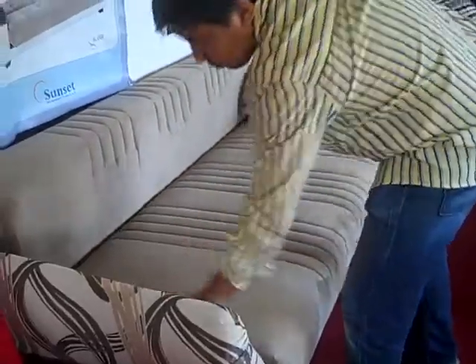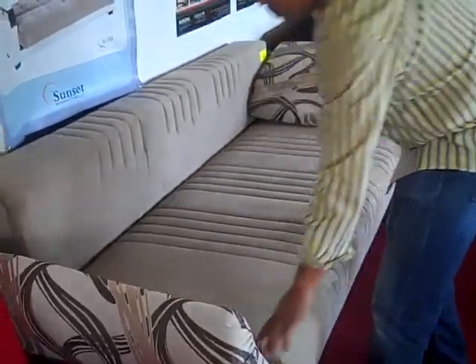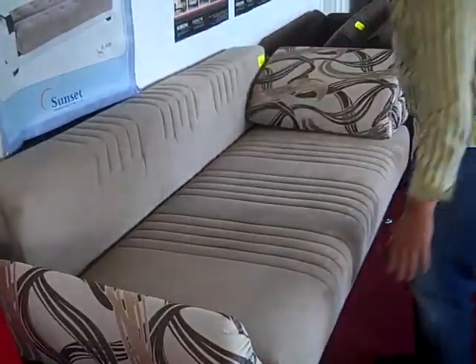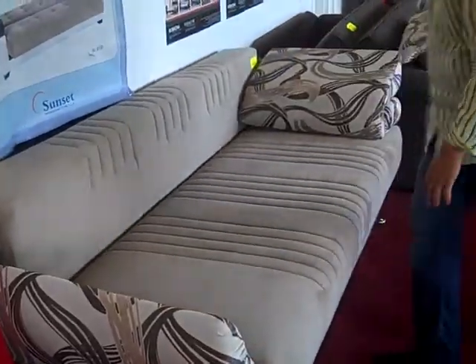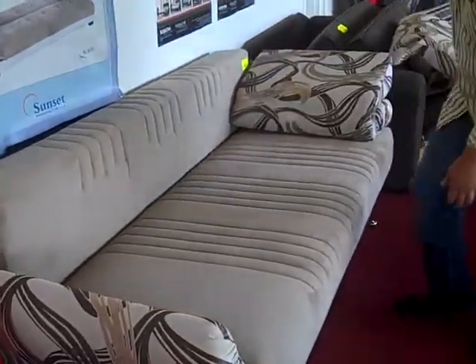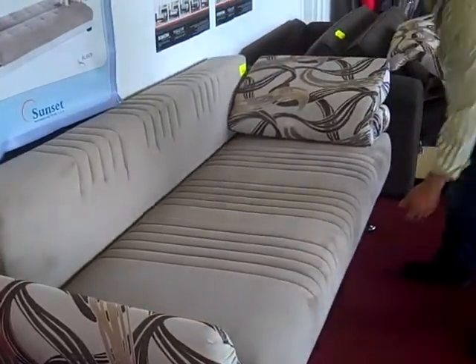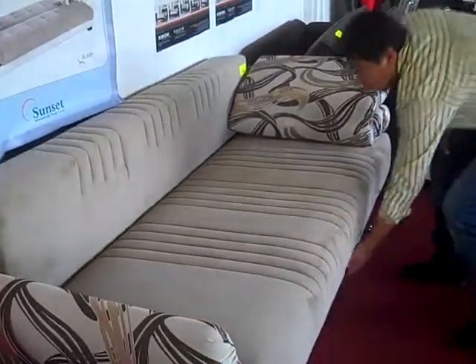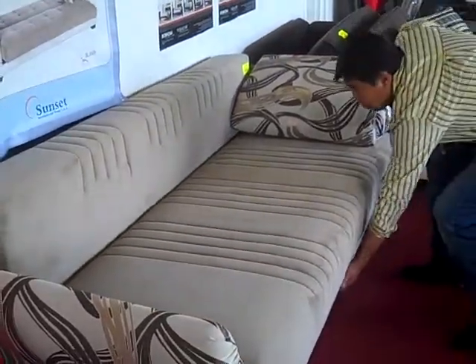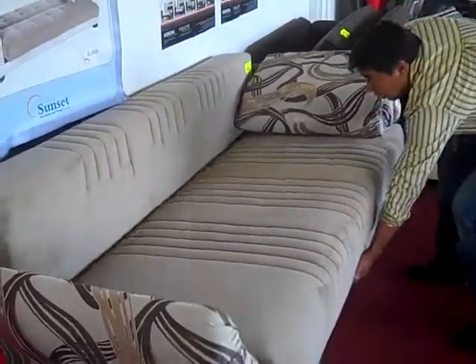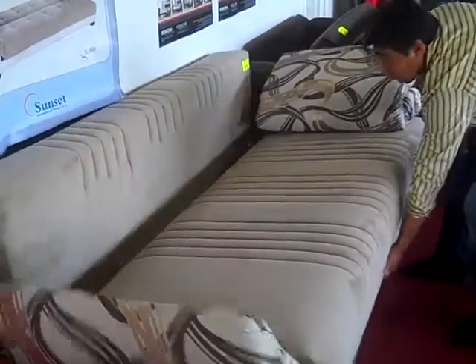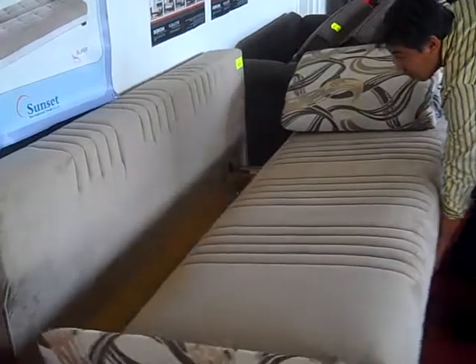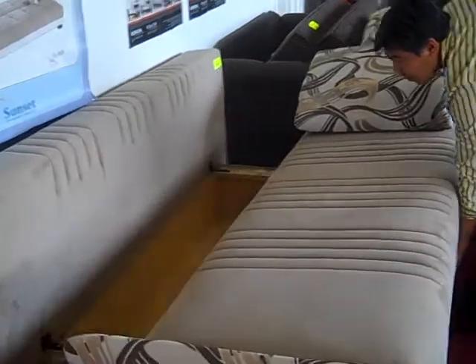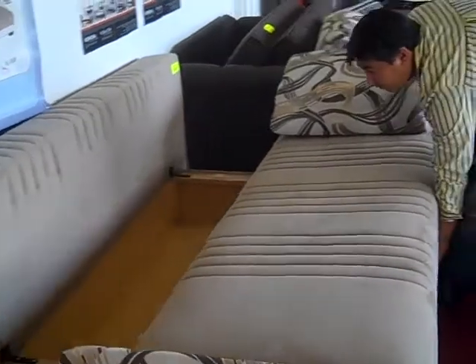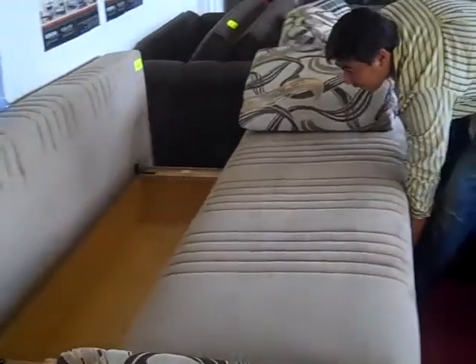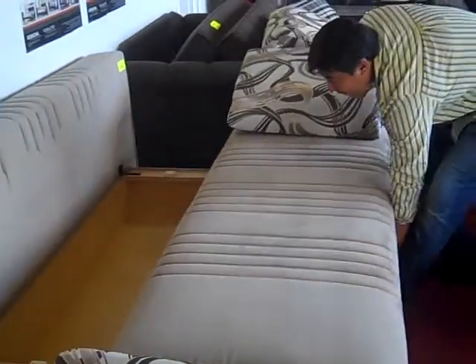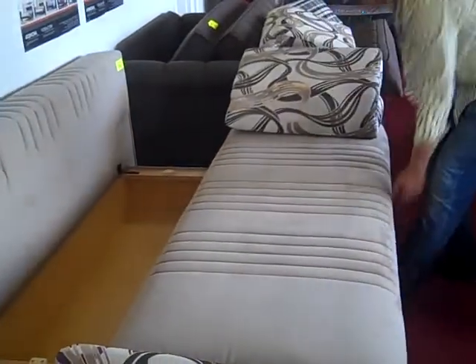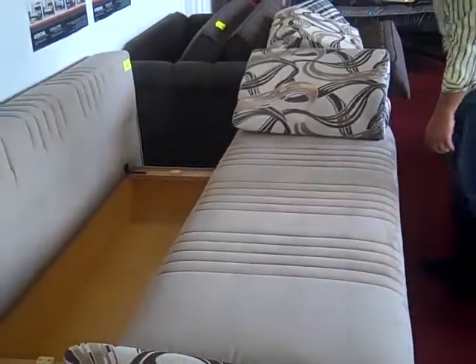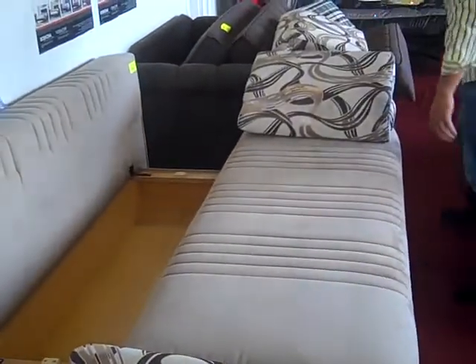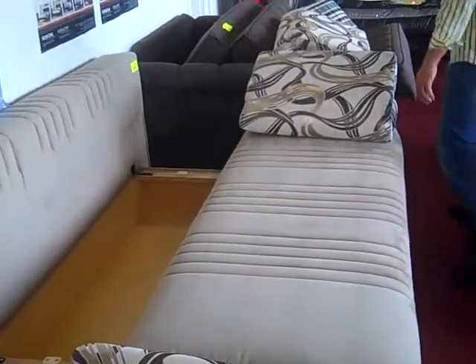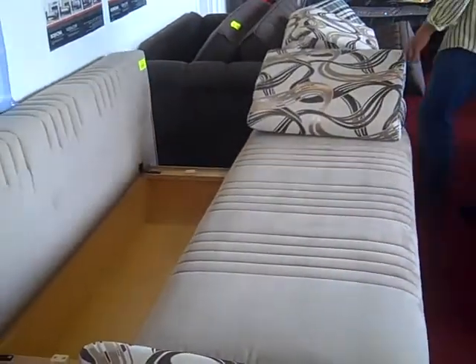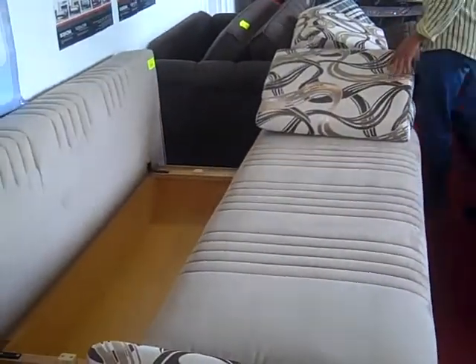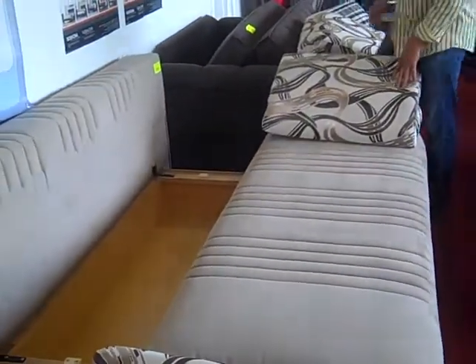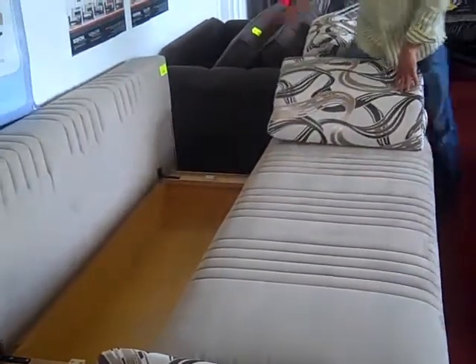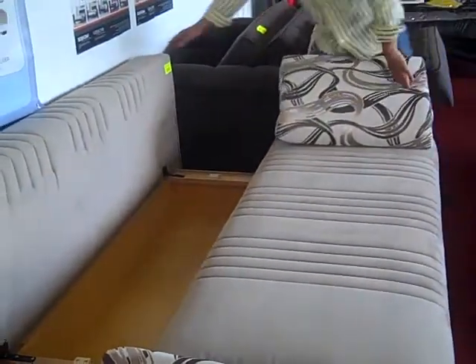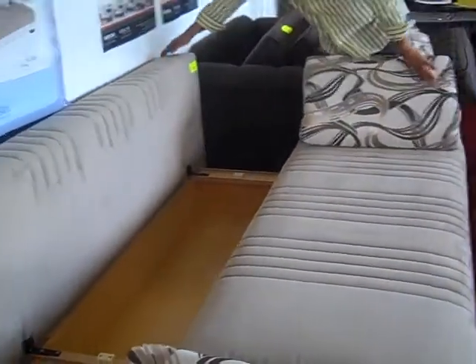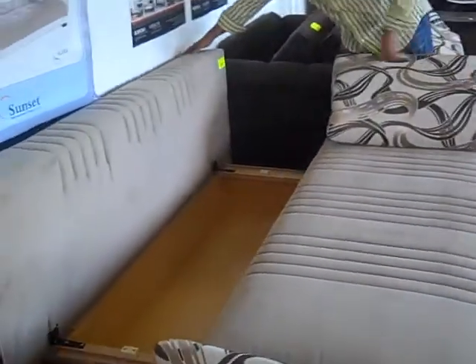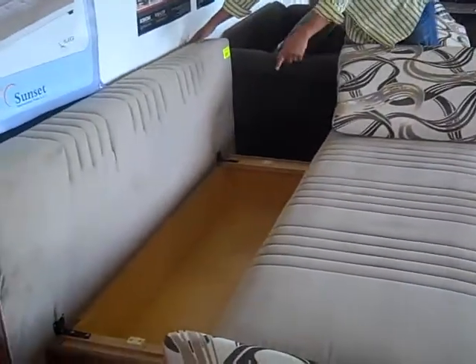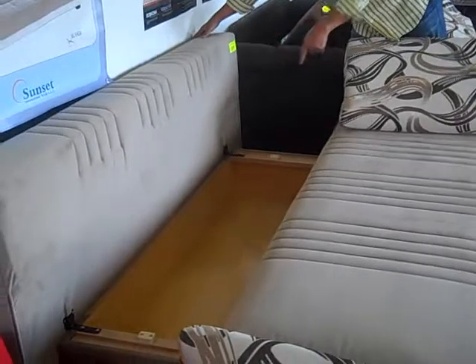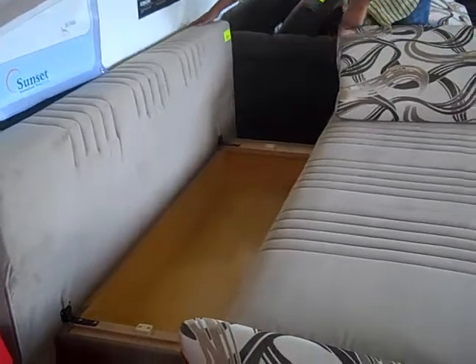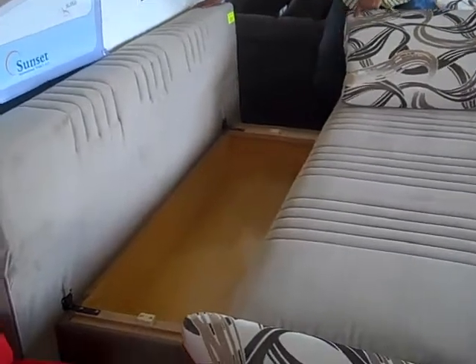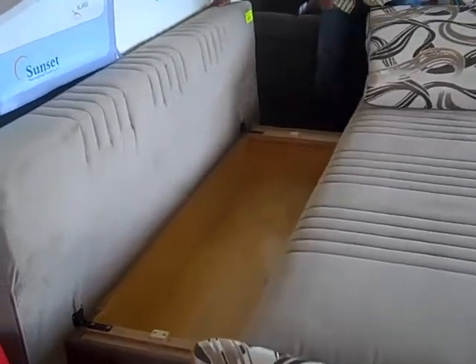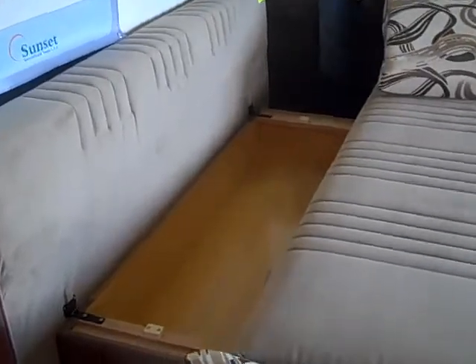Once all pillows are removed, gently lift up the seat and pull outward. As you can tell, there's ample storage space underneath to store linens or whatever you may find necessary.